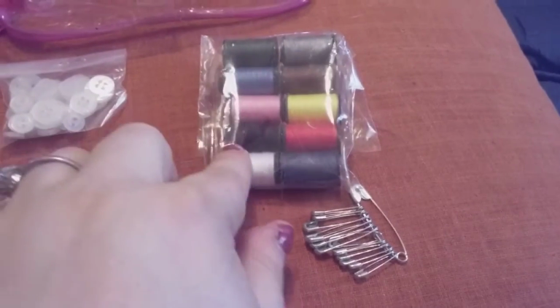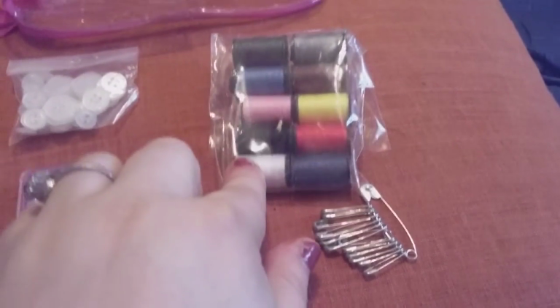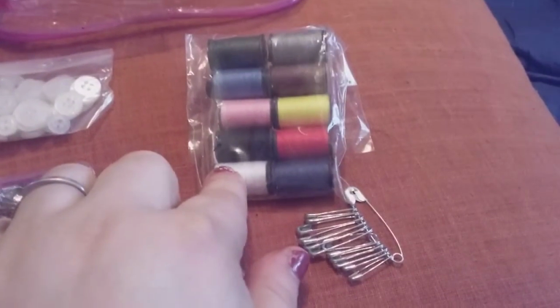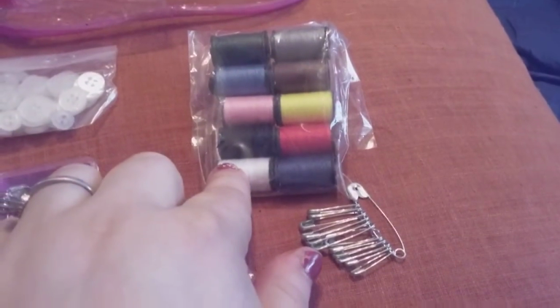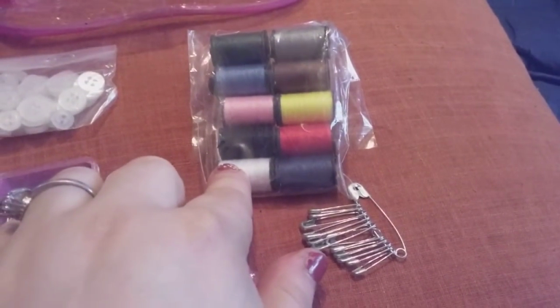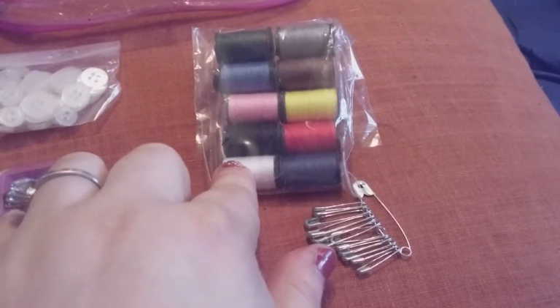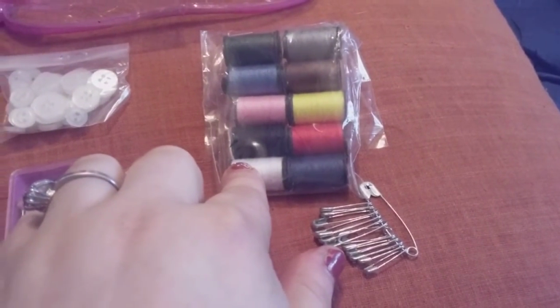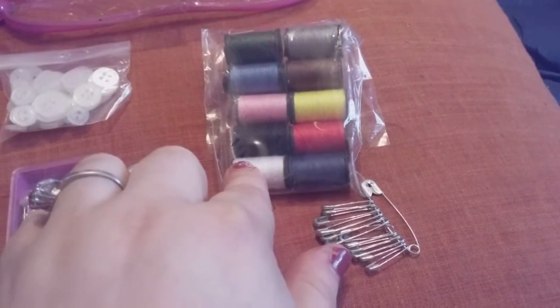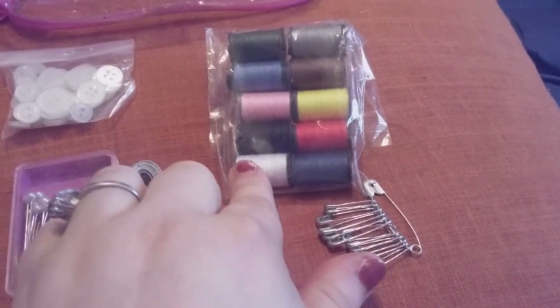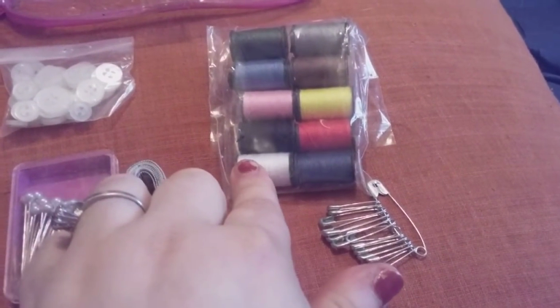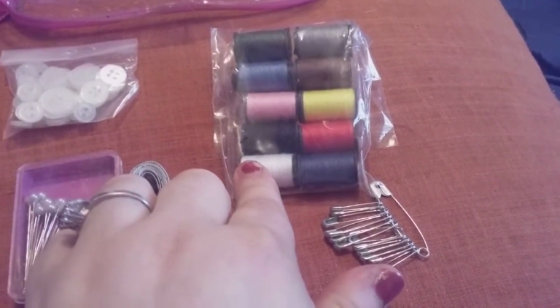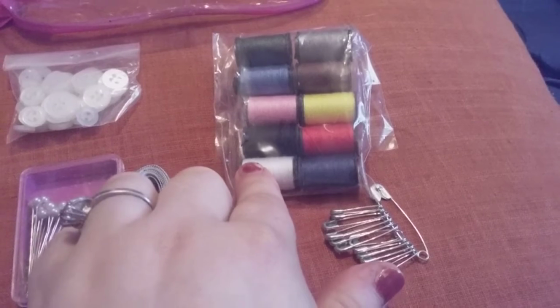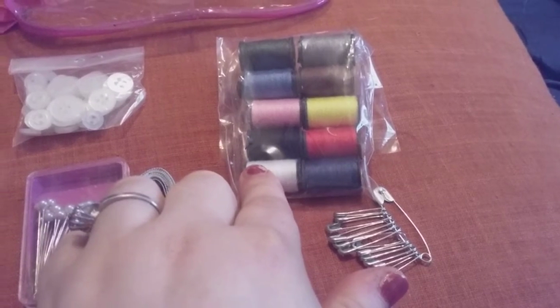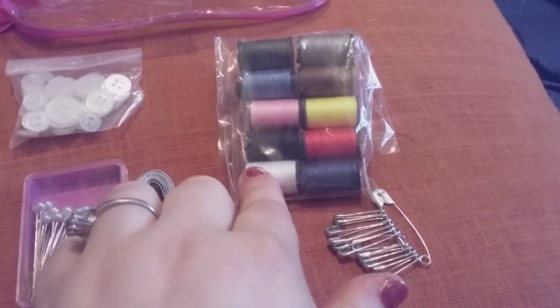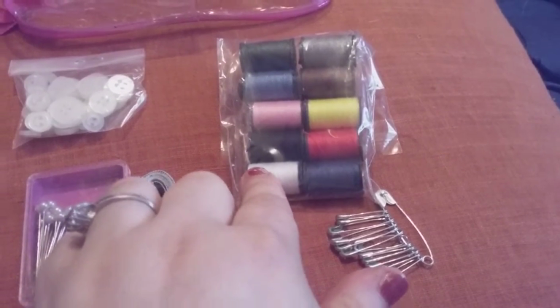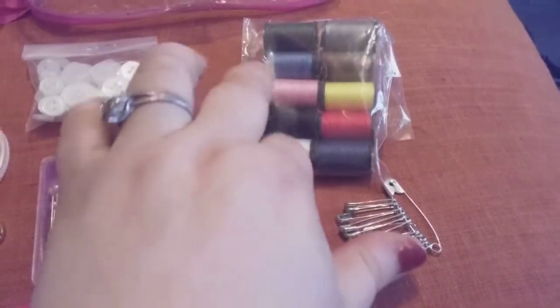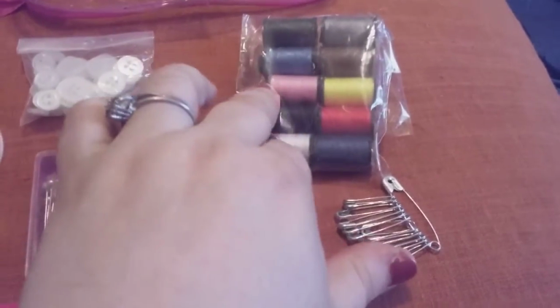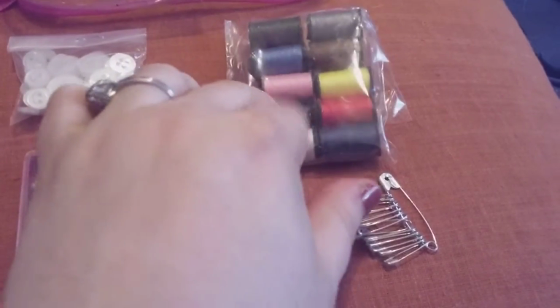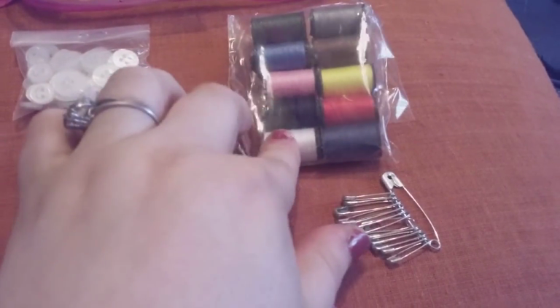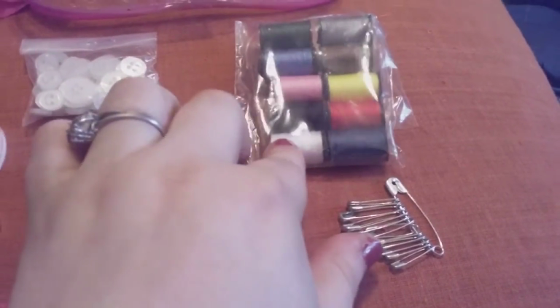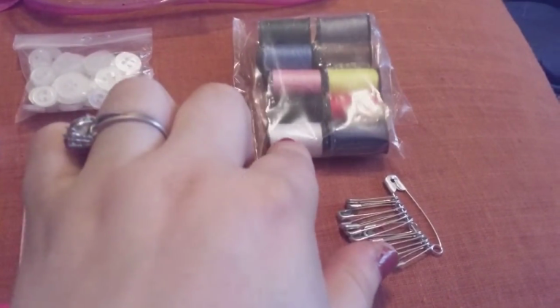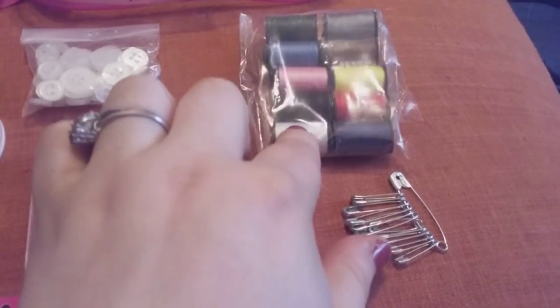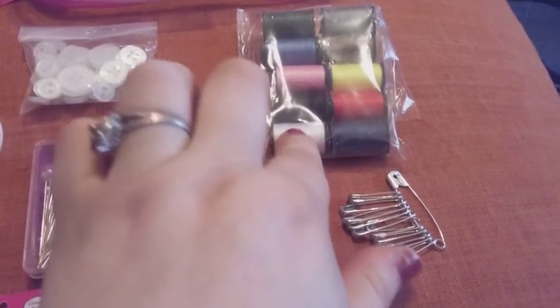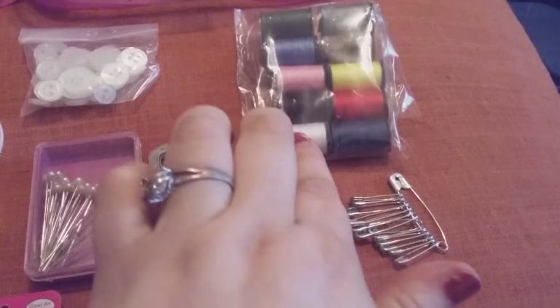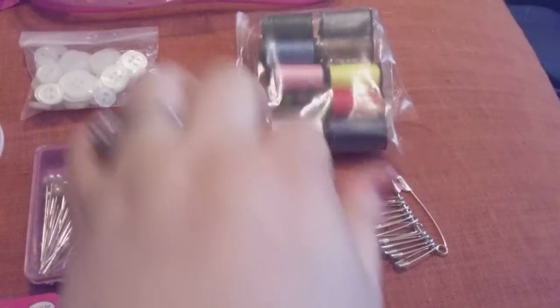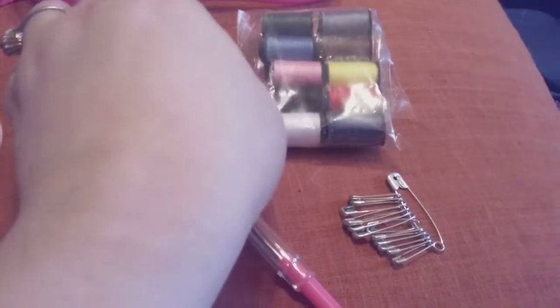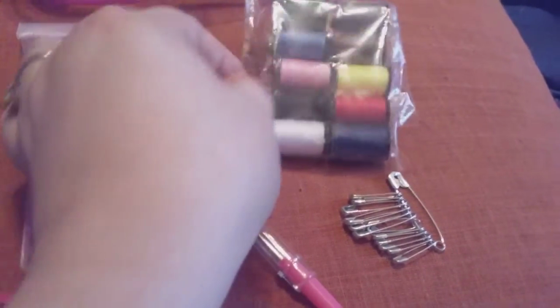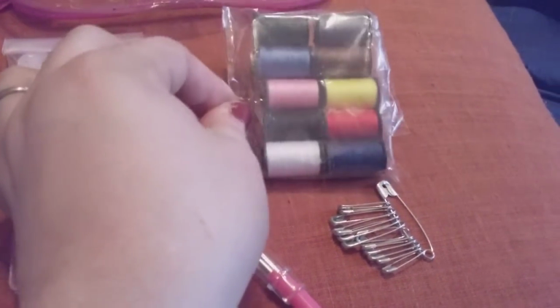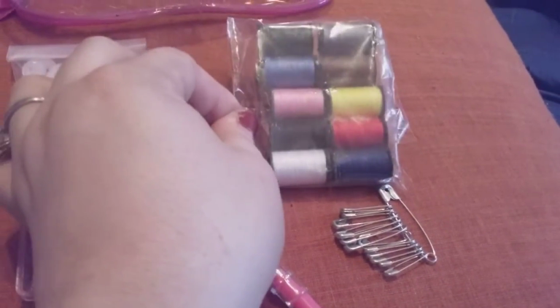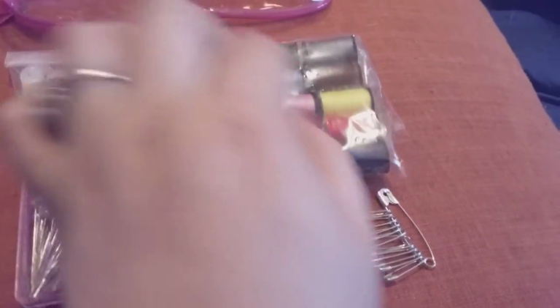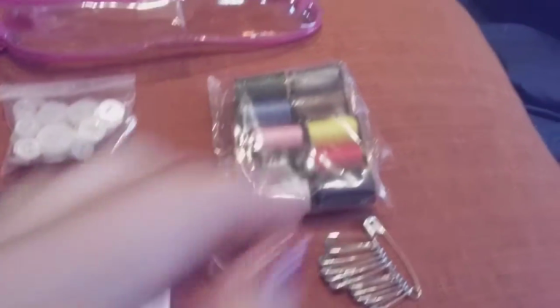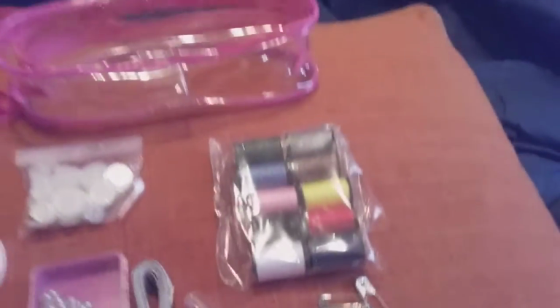I do like how you get 10 different colored threads in the bag. Most of the time when you run out, it's usually white, blue, or black. Maybe a brown too, so that's good to always have.